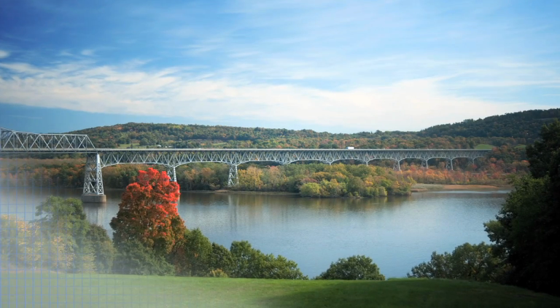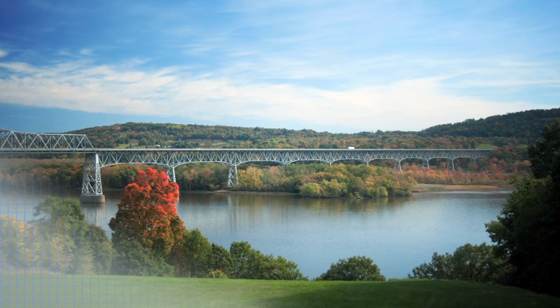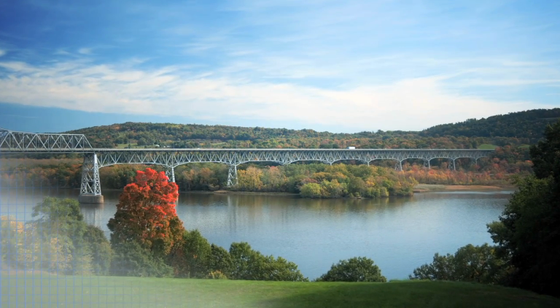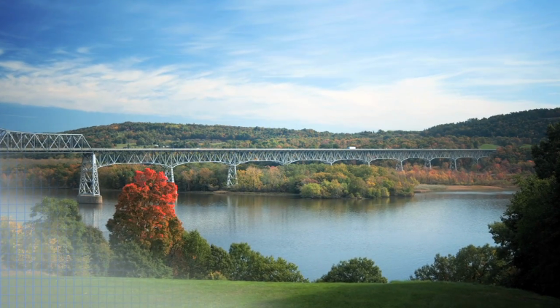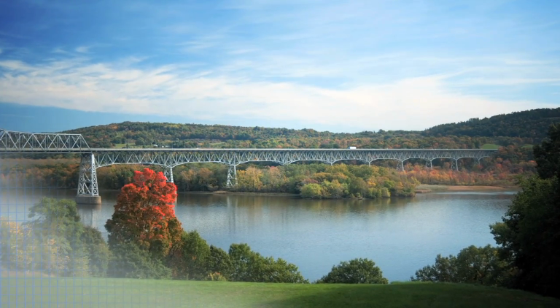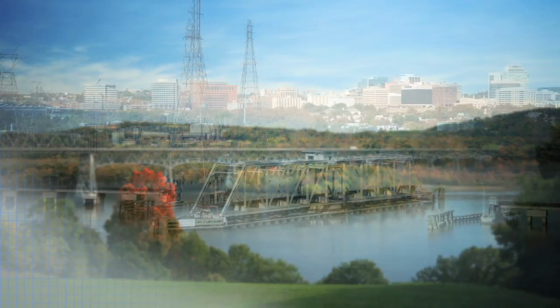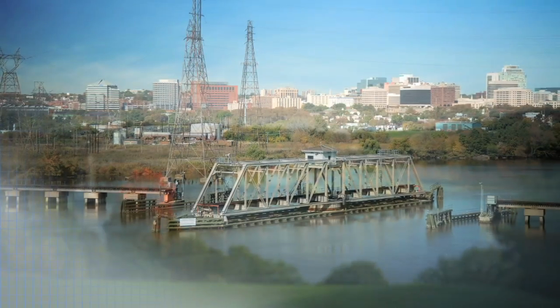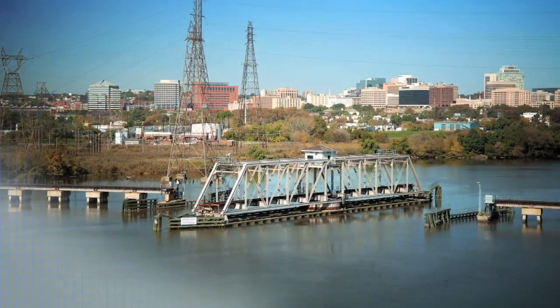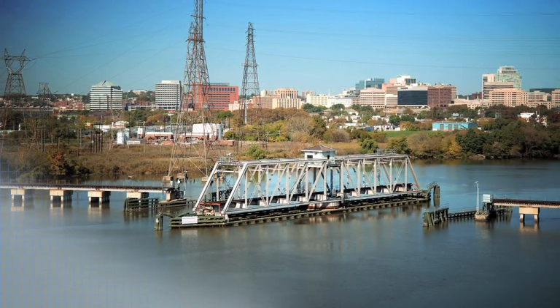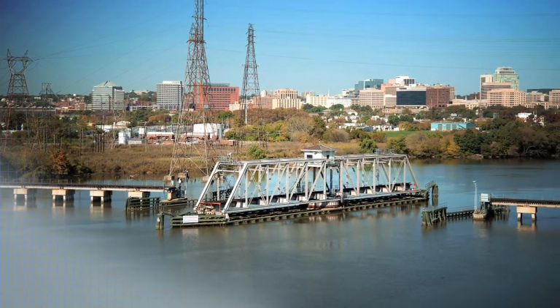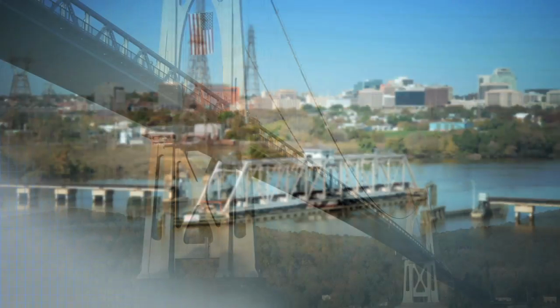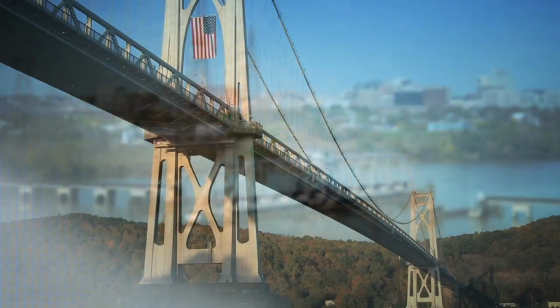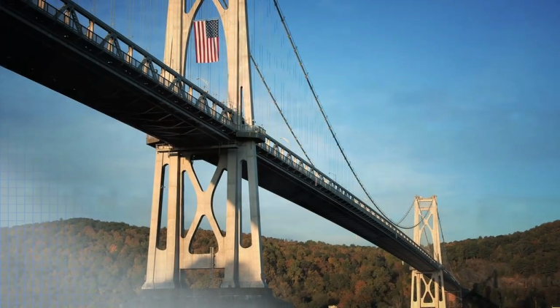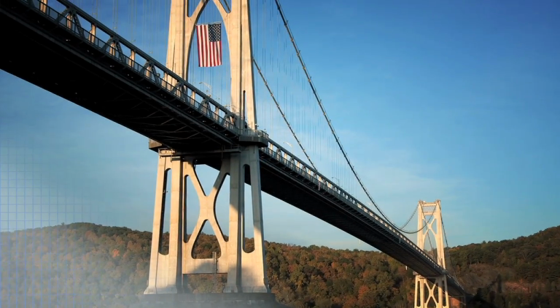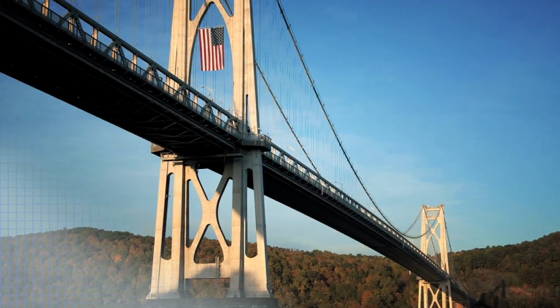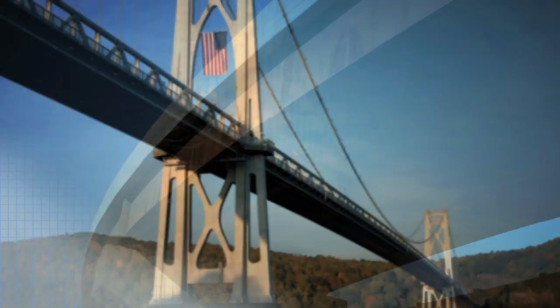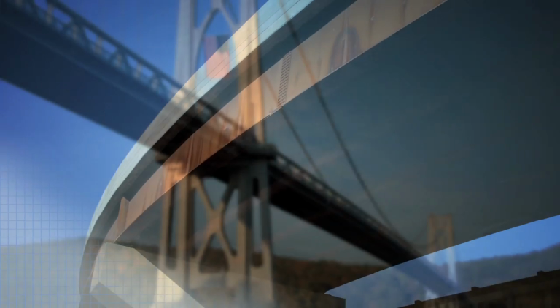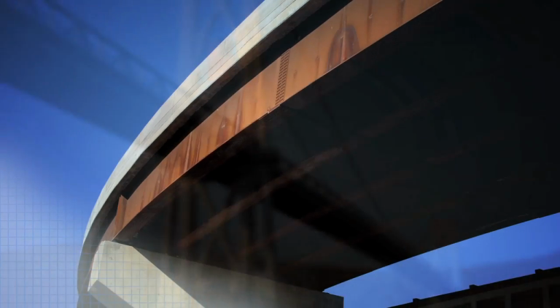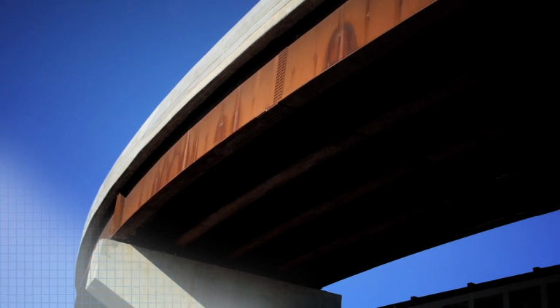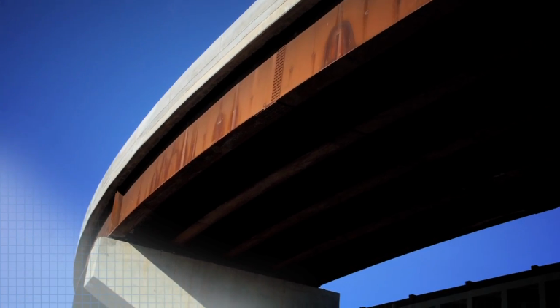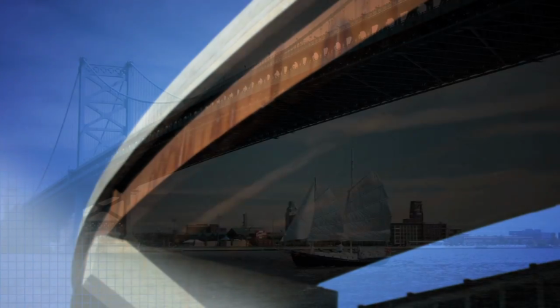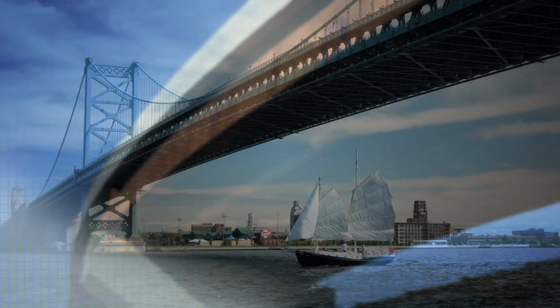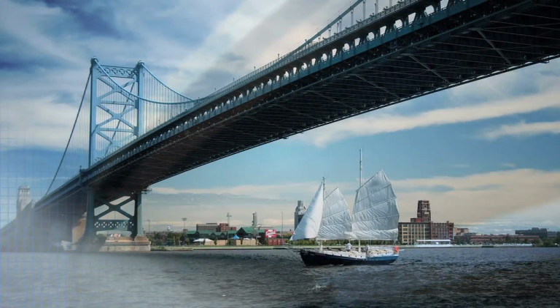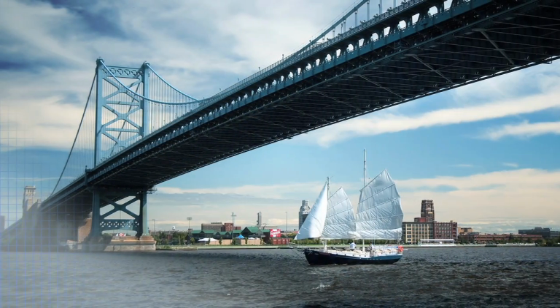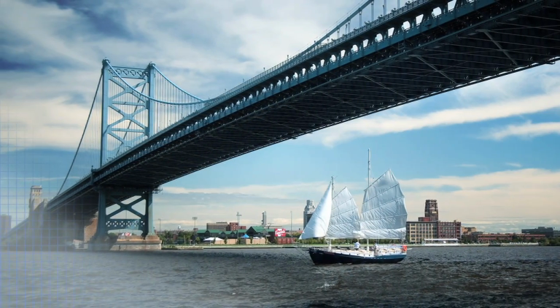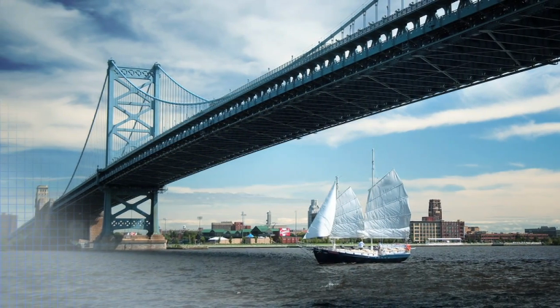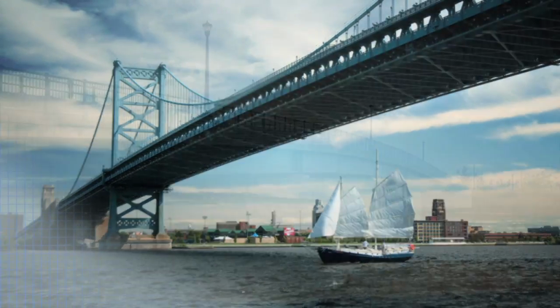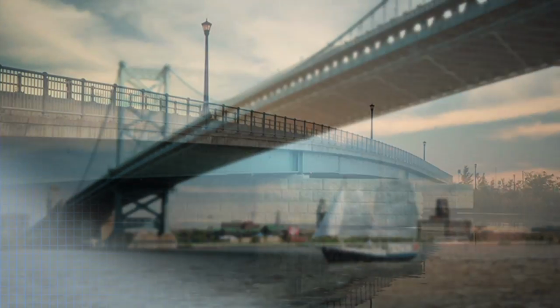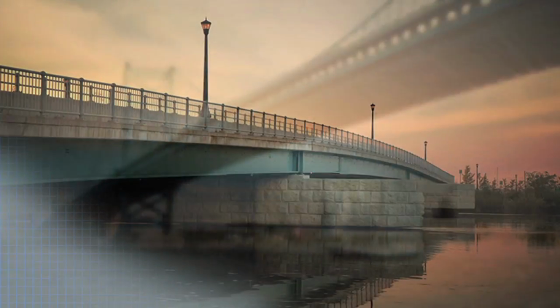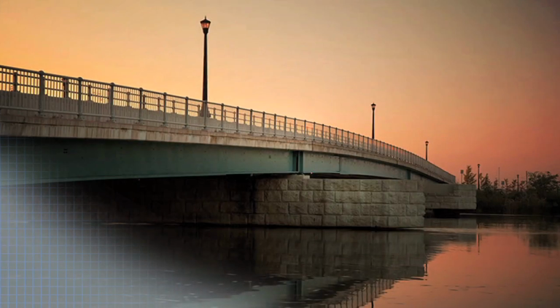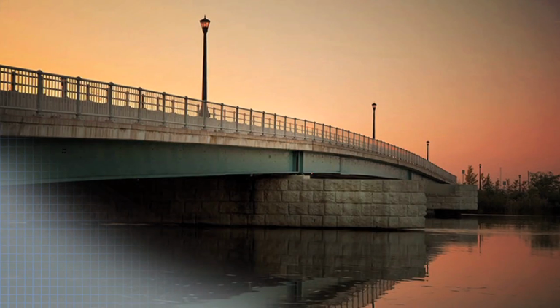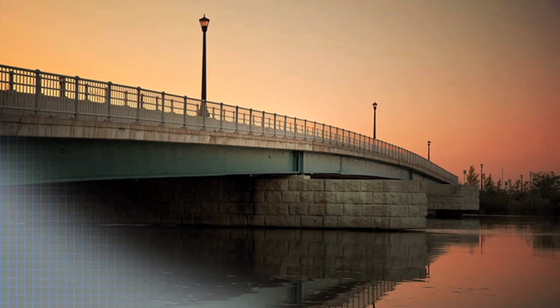Bridges have been called the most invisible form of public architecture. Whether we realize it or not, these bridges make modern life possible. They build communities and get us where we need to go.